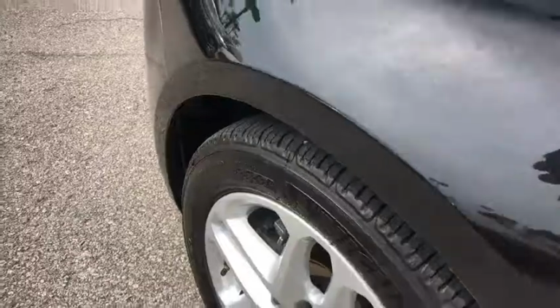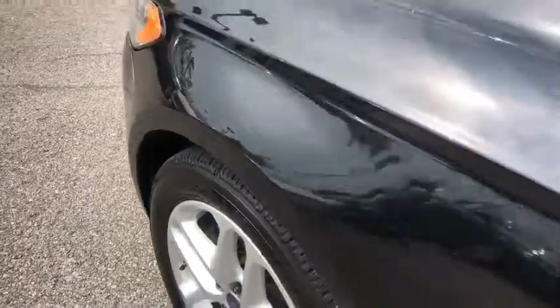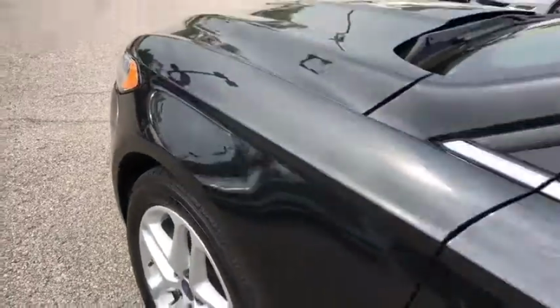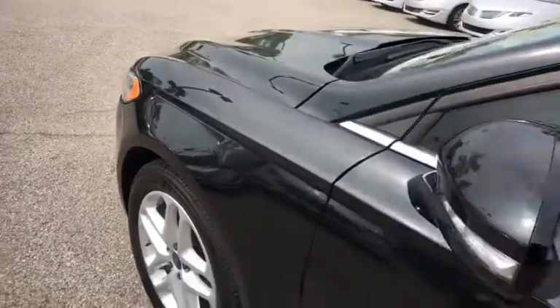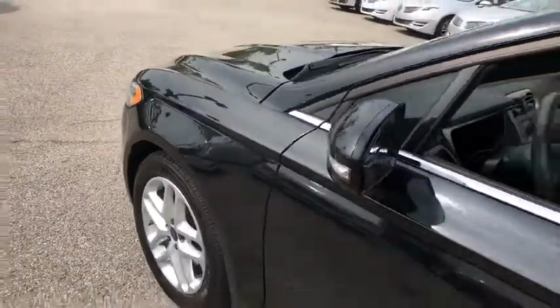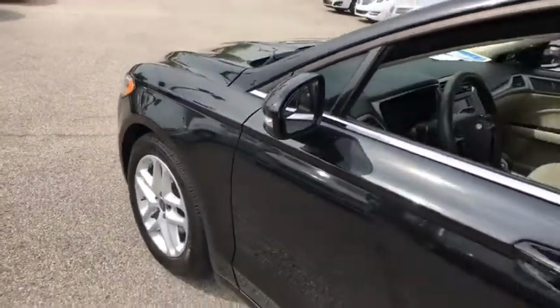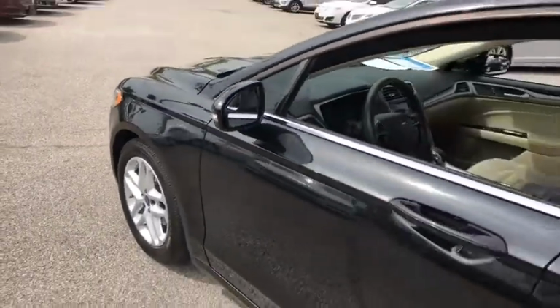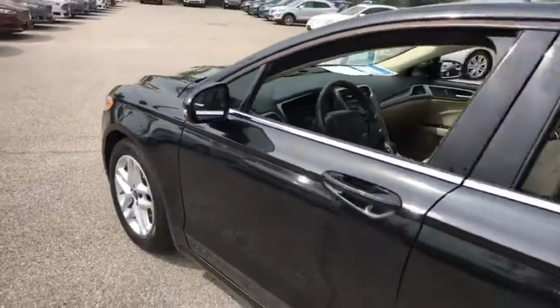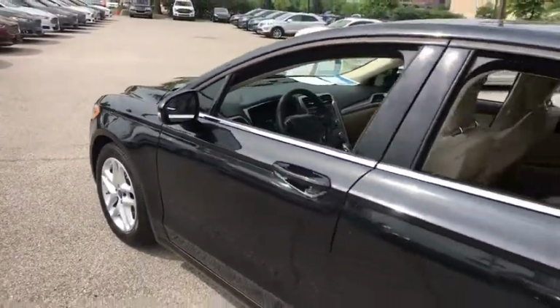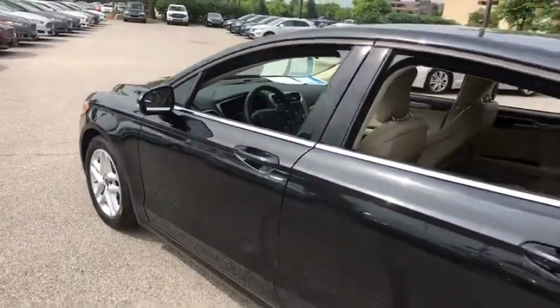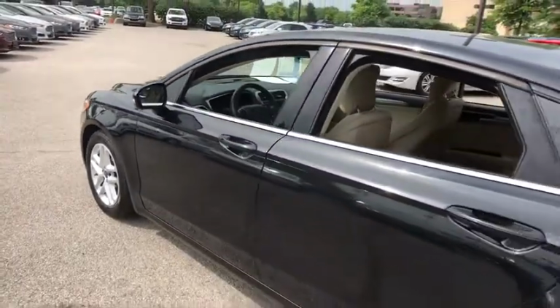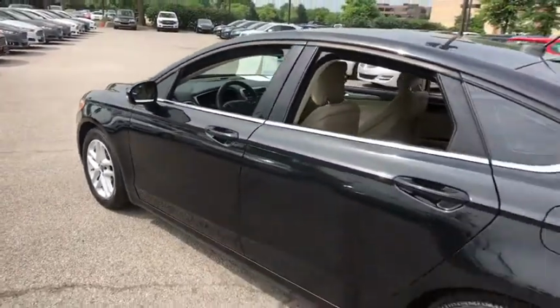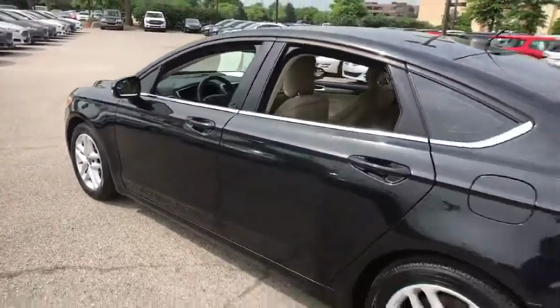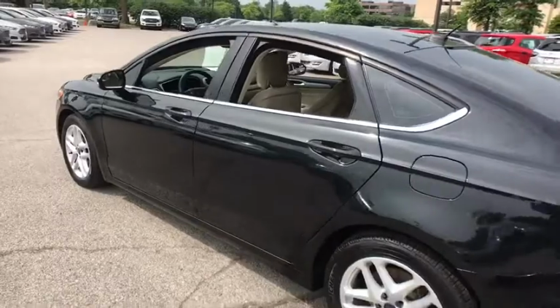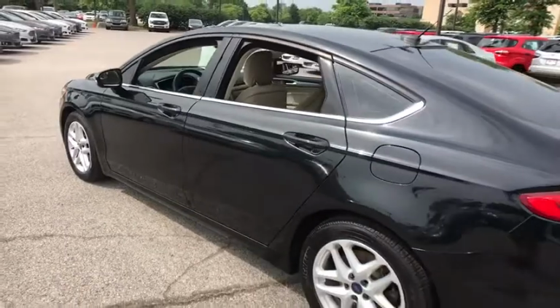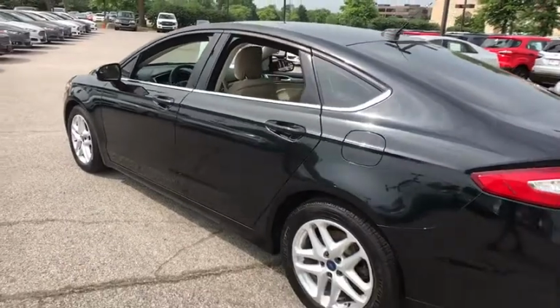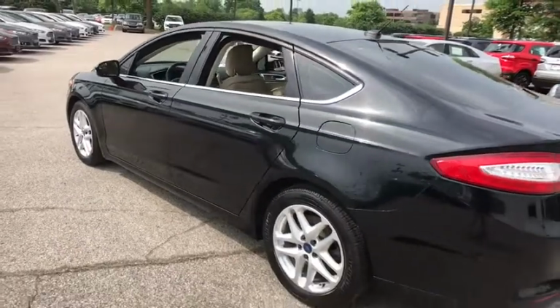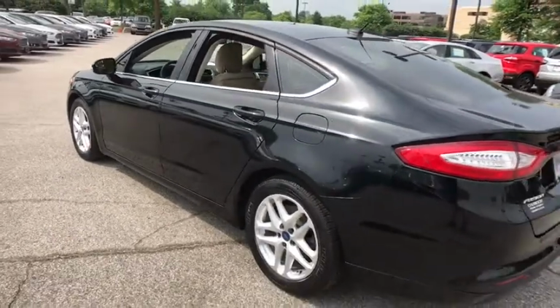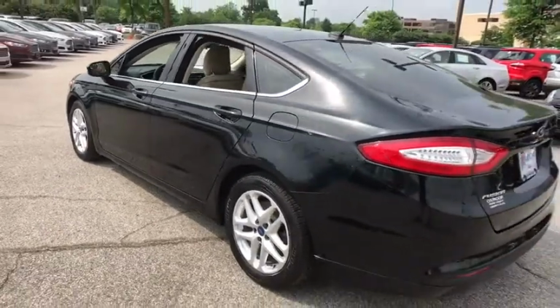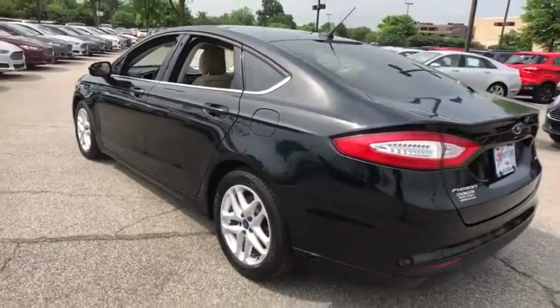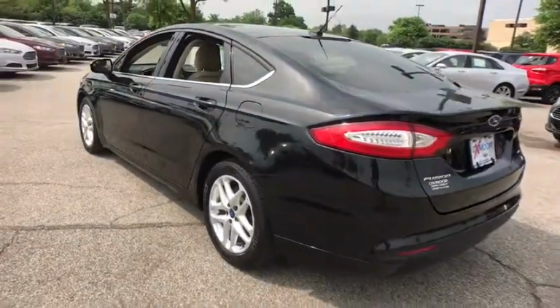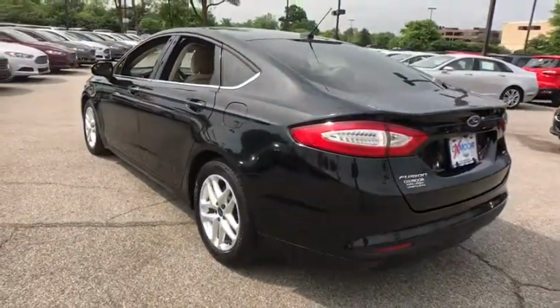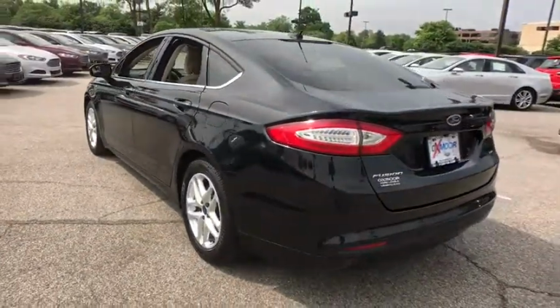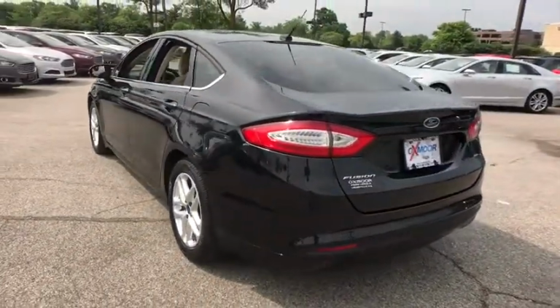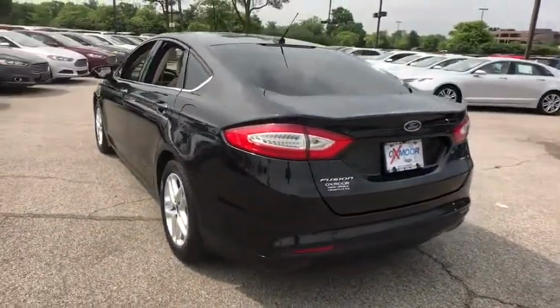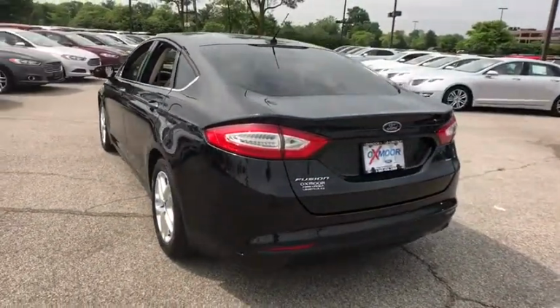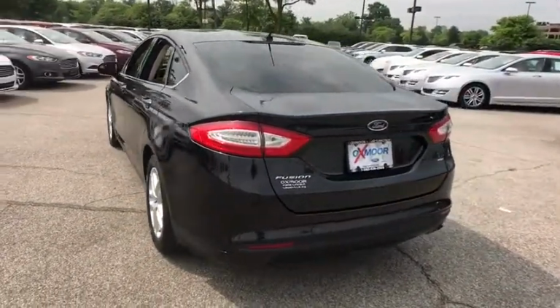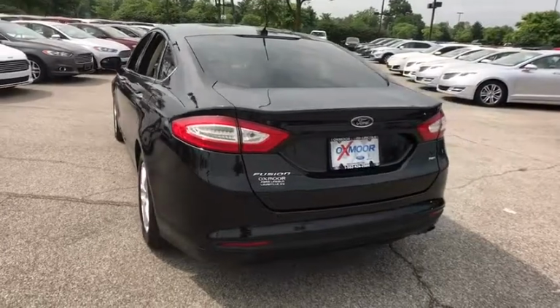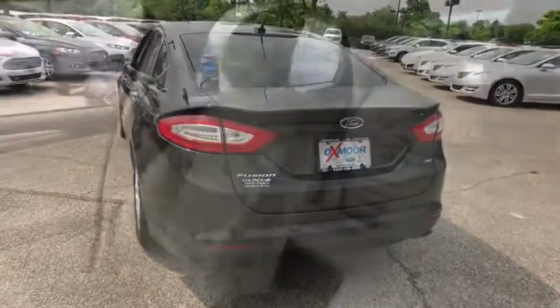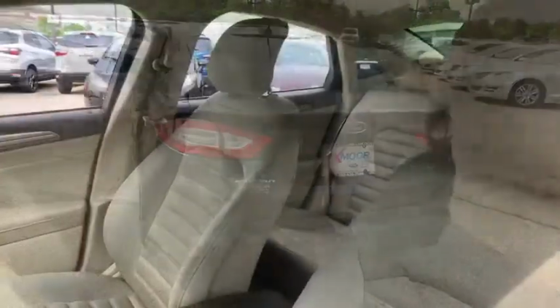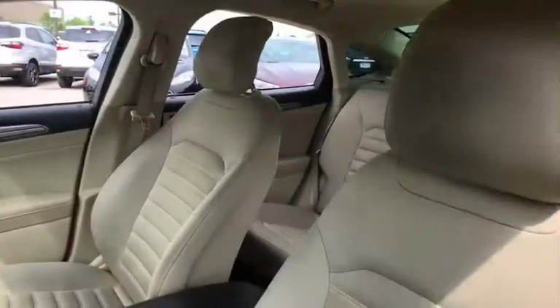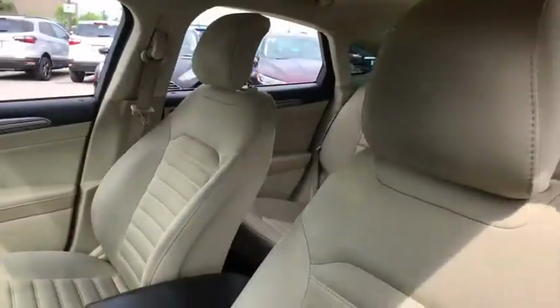The 2015 Ford Fusion. You can have both impressive power and great economy in a Fusion. This vehicle has less than 95,000 miles. Here are some of this vehicle's great options.